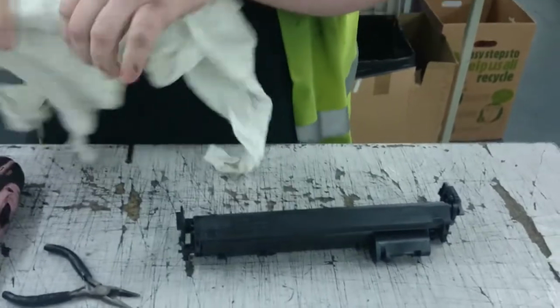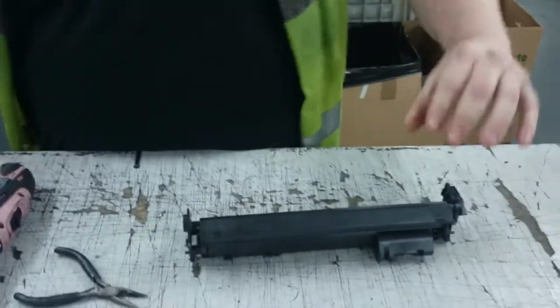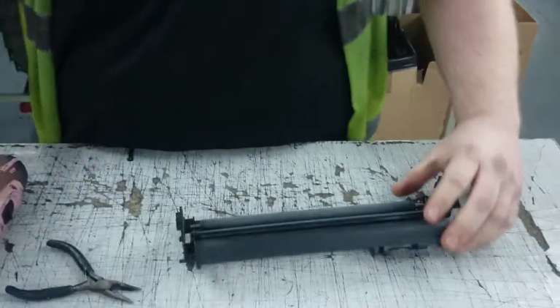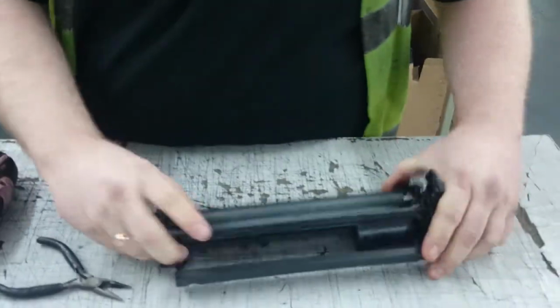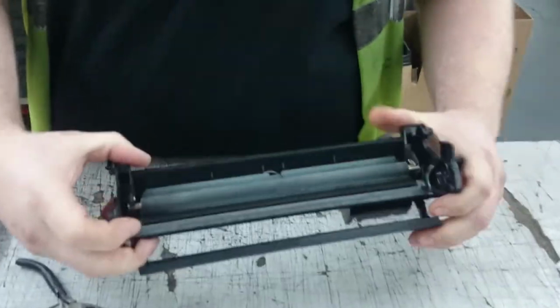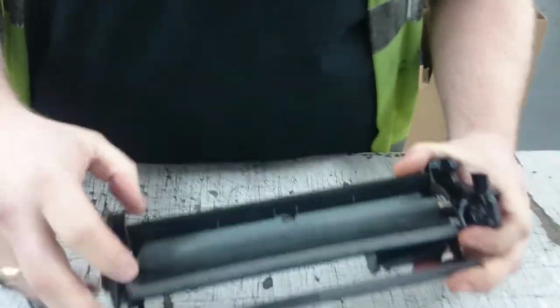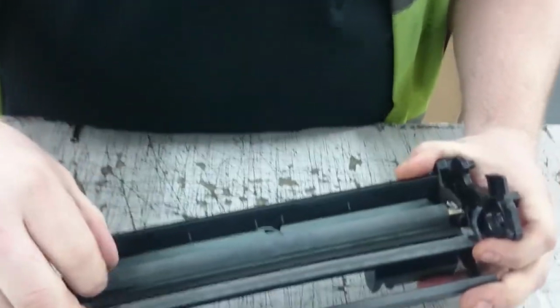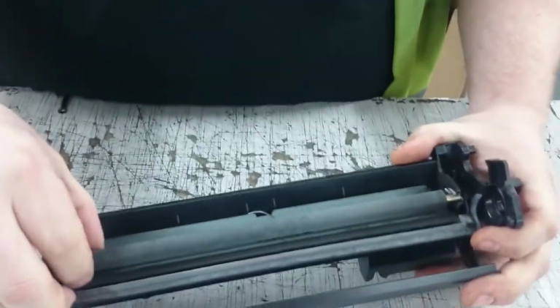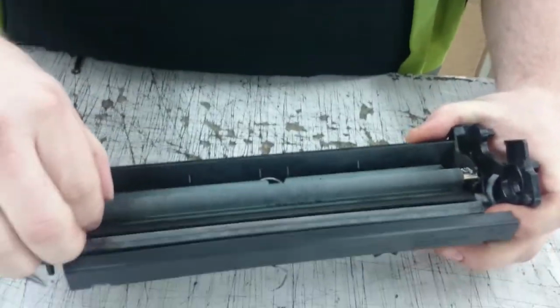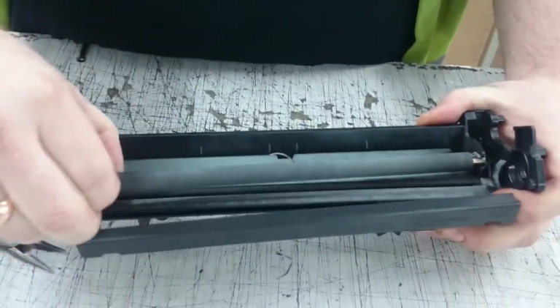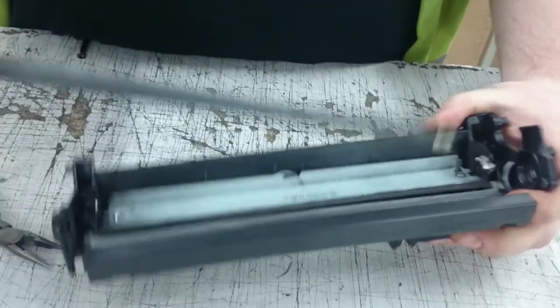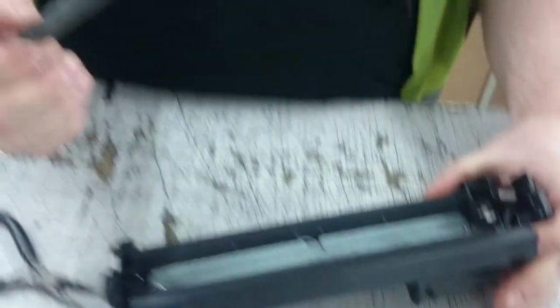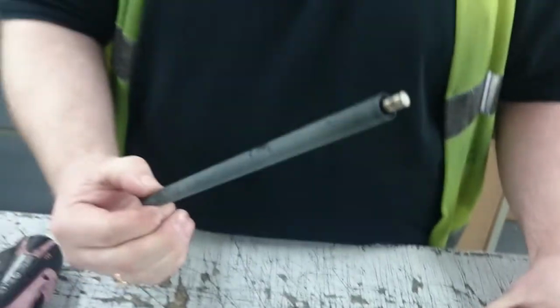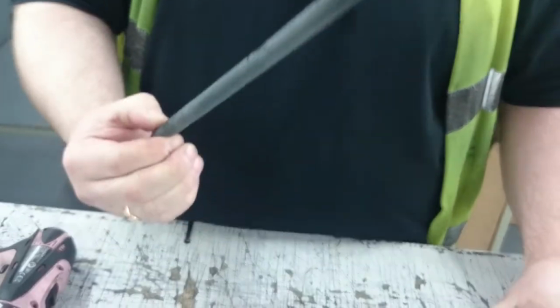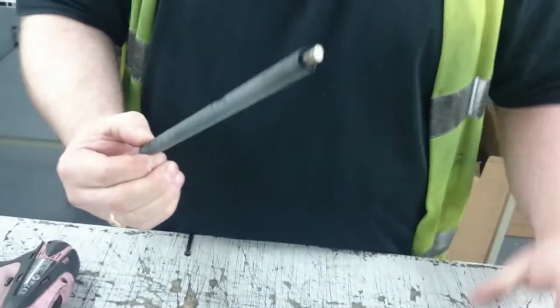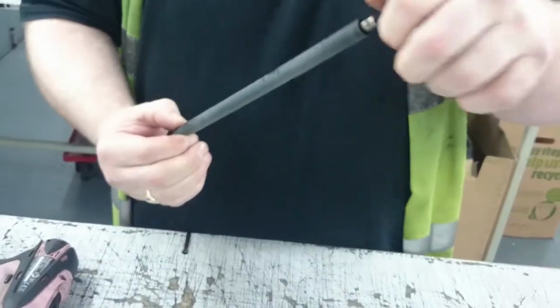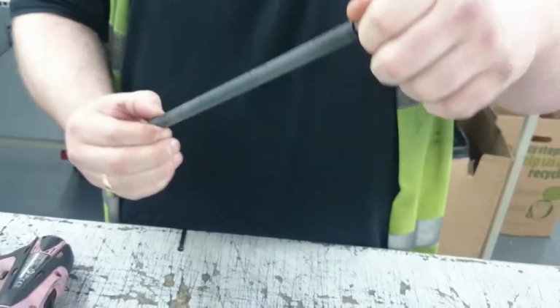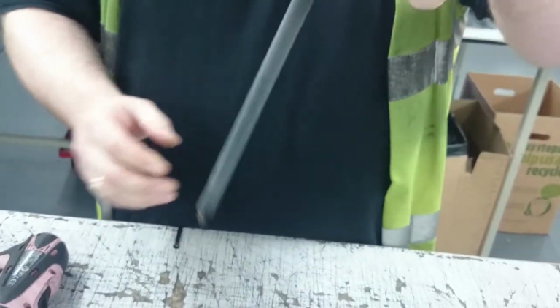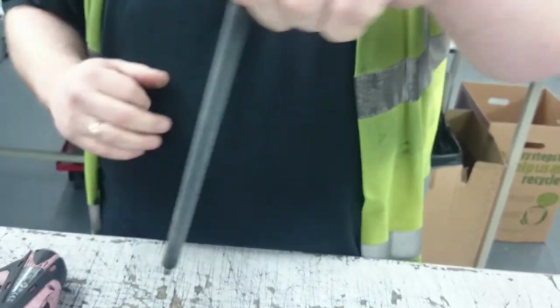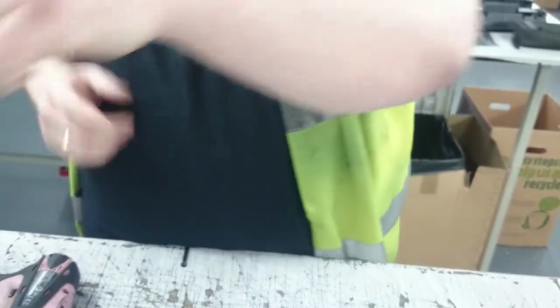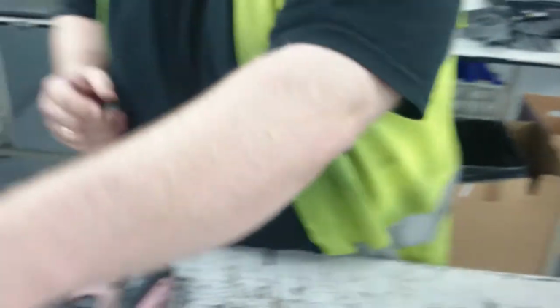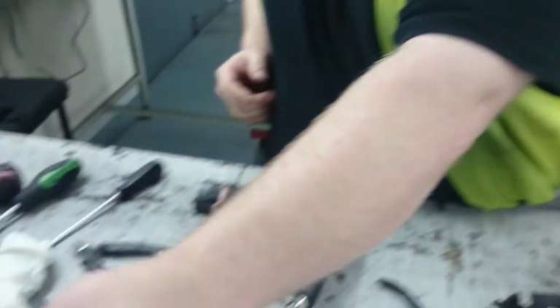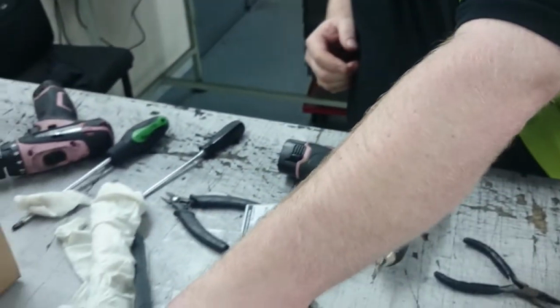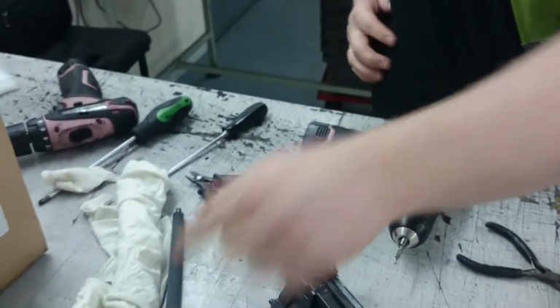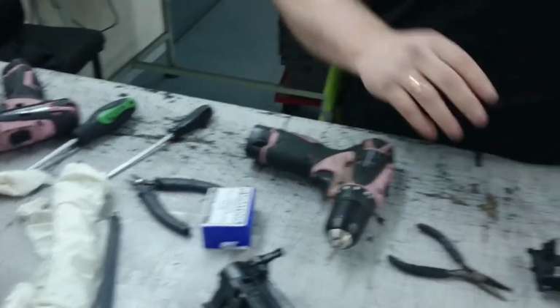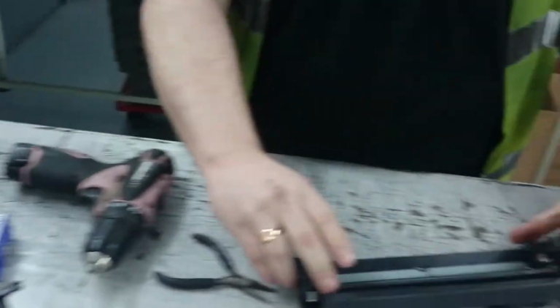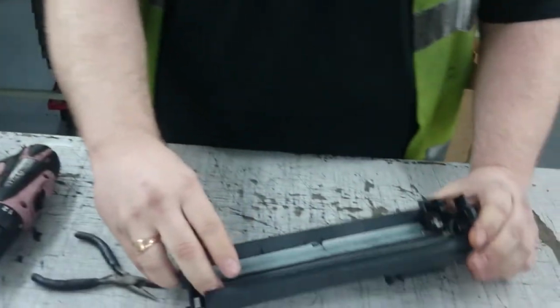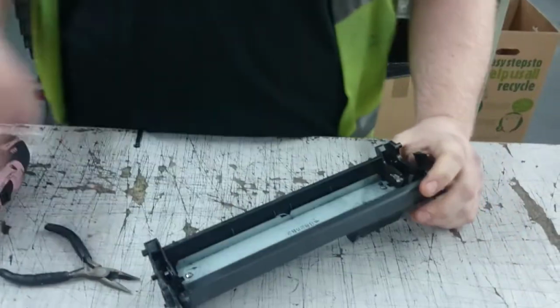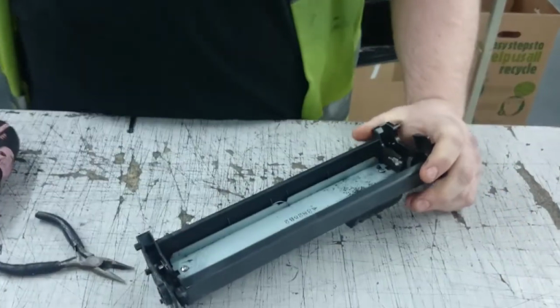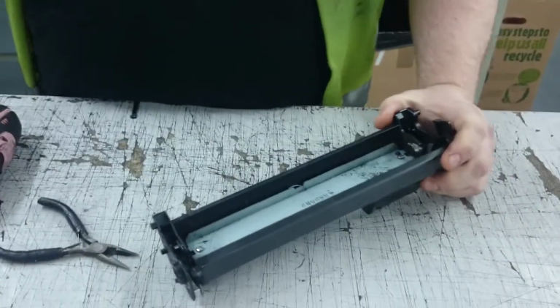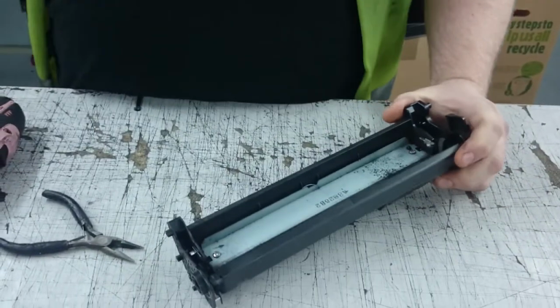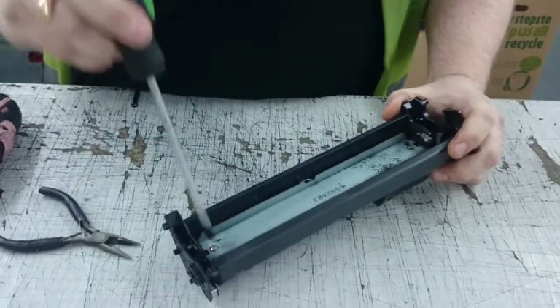Next is your PCR. Just grab your PCR, check it out, use the PCR cleaner which you can get on Green Trees. Put that down and then you've got two screws.